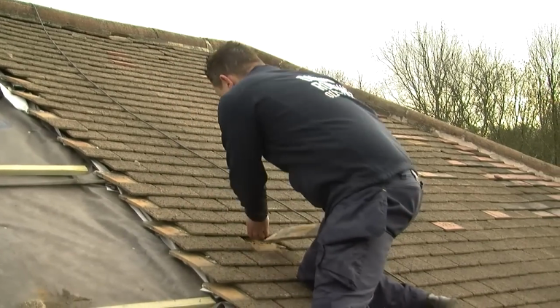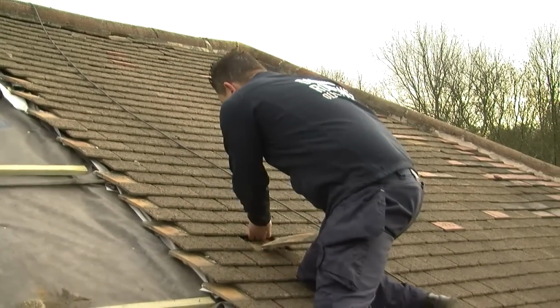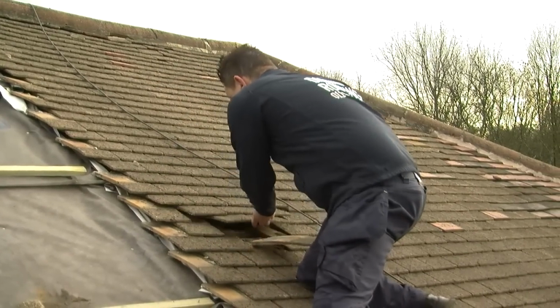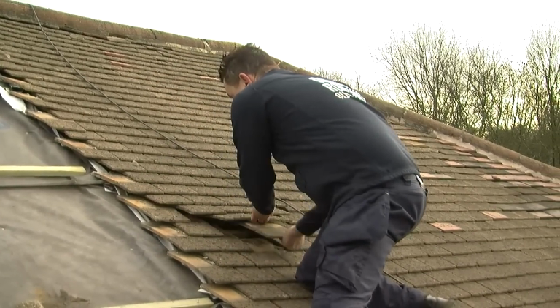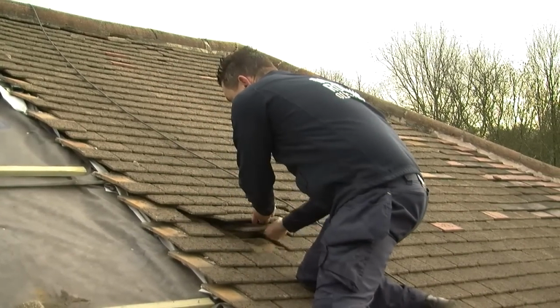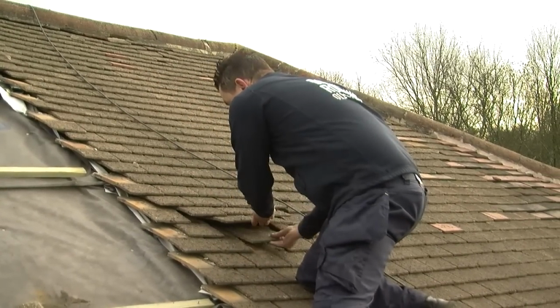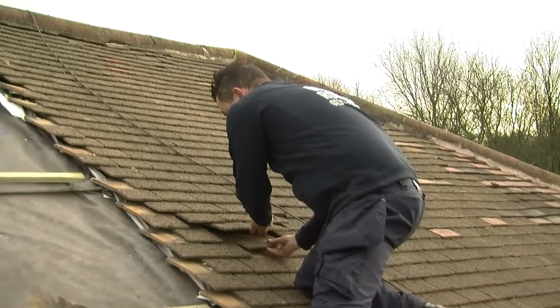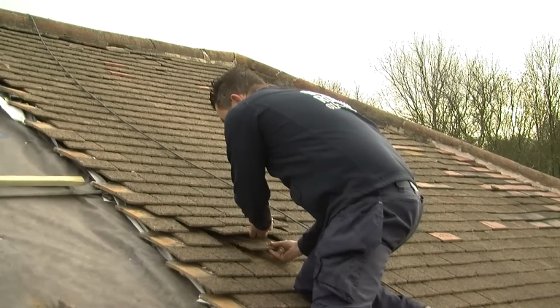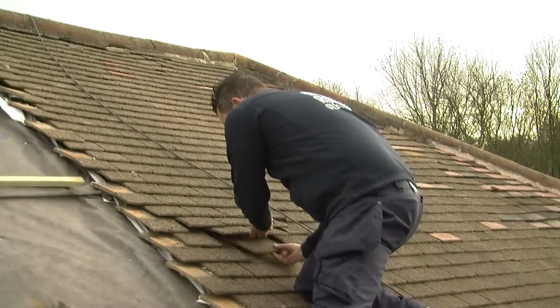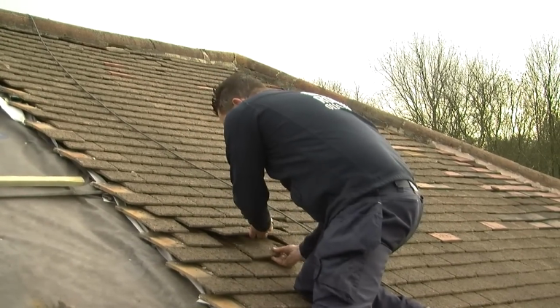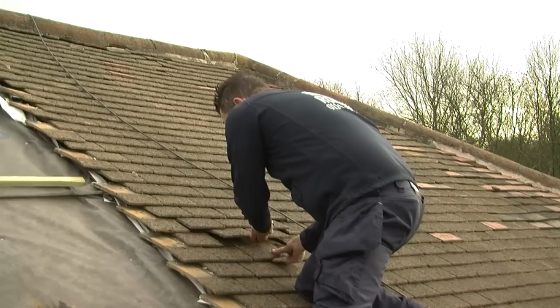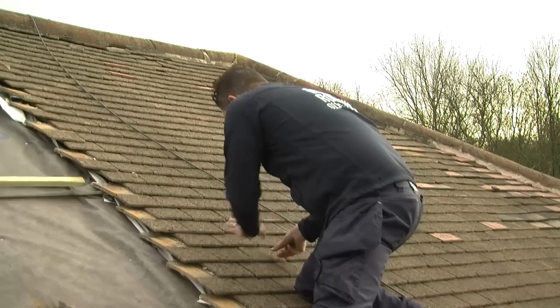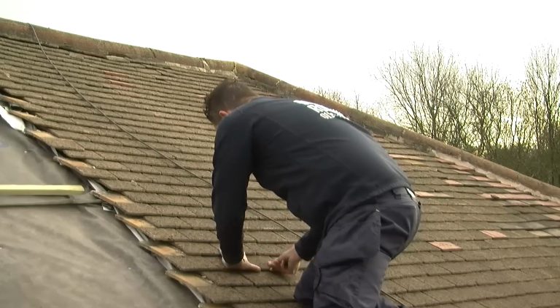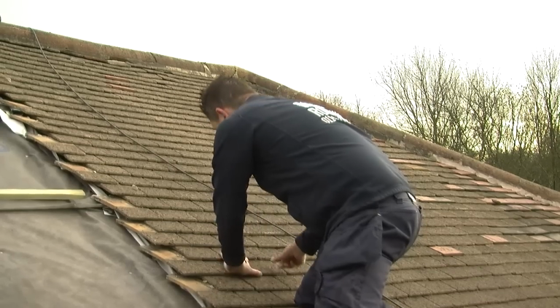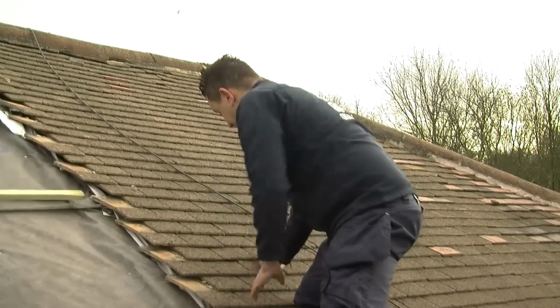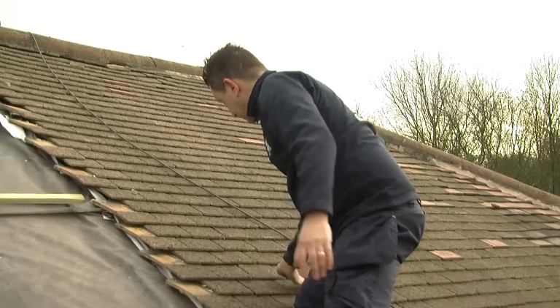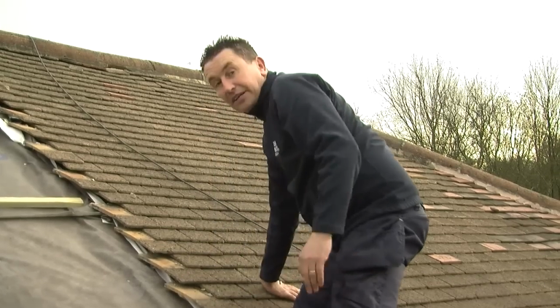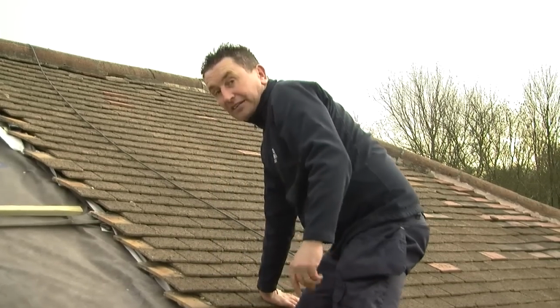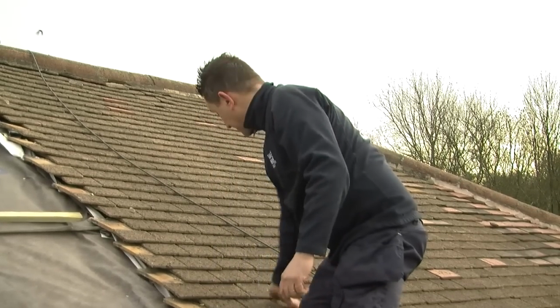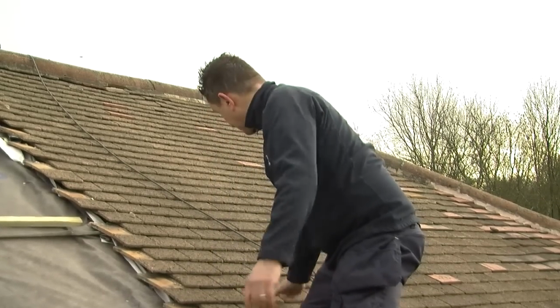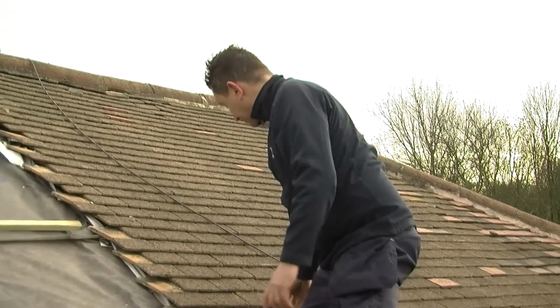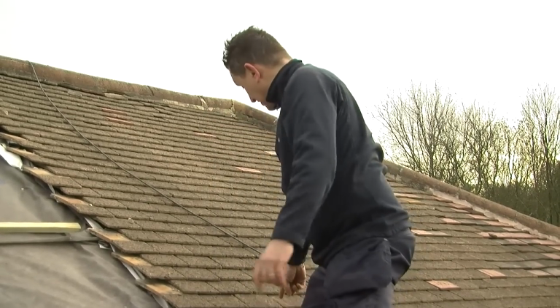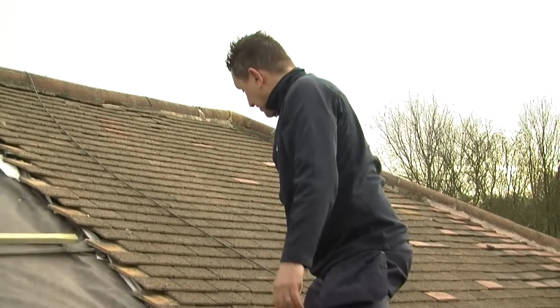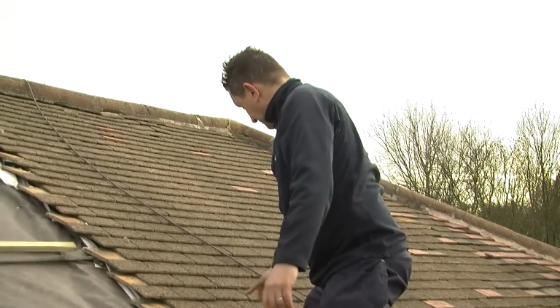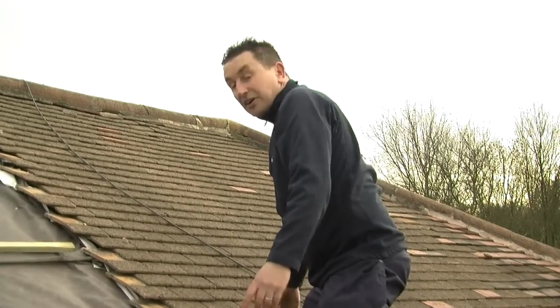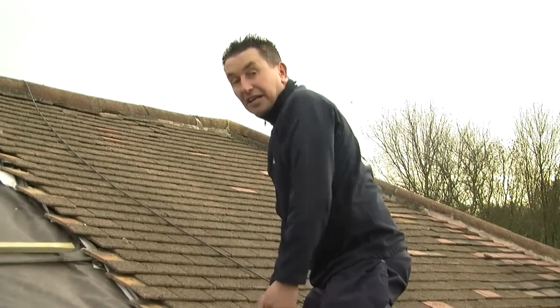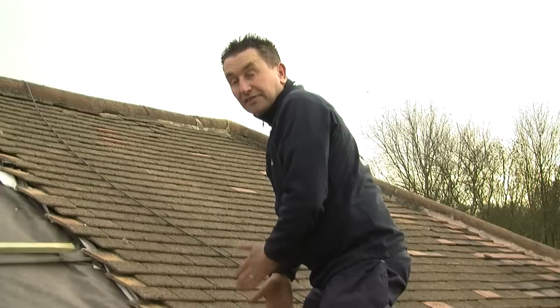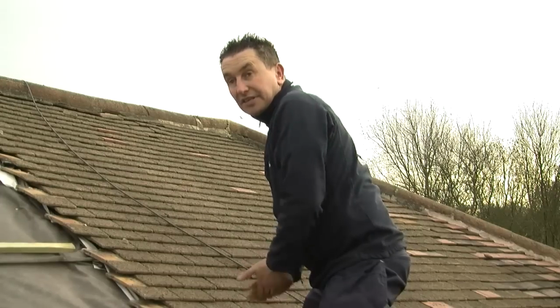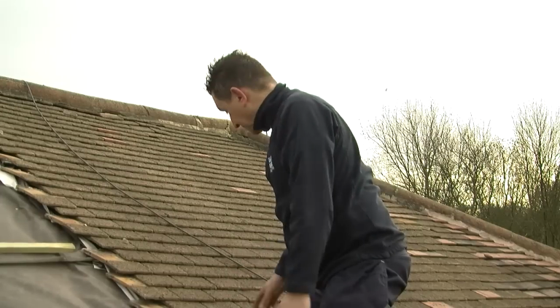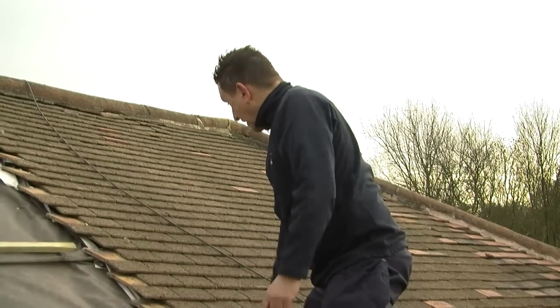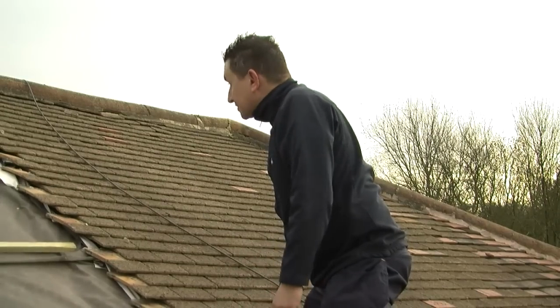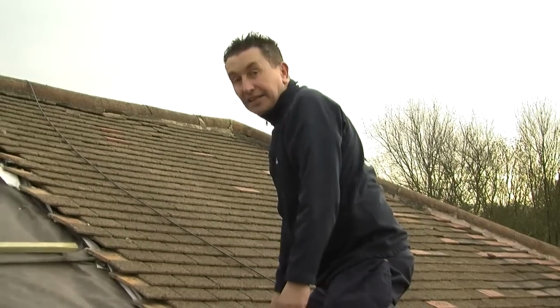So you lift the two tiles above and you hook it in and it hangs on the lugs and it sits in quite nicely. As you can see, you can't tell that I put my tile in.